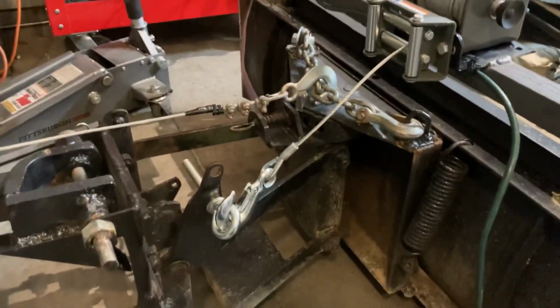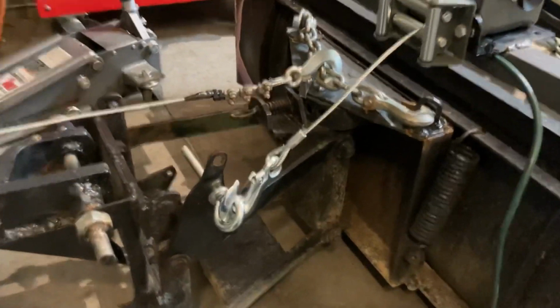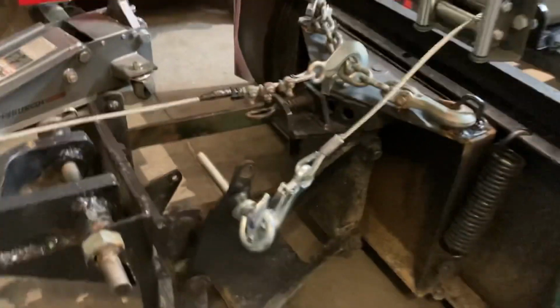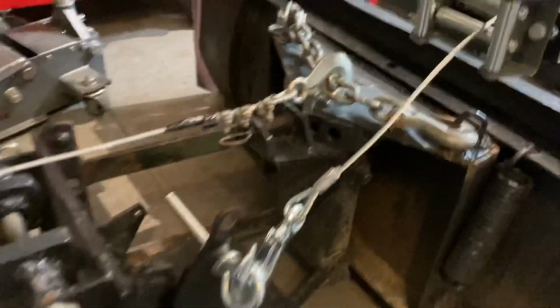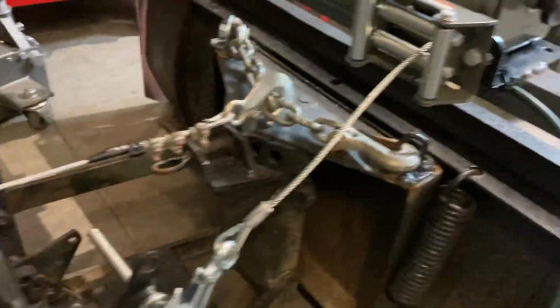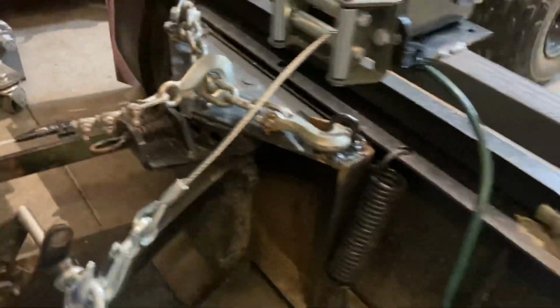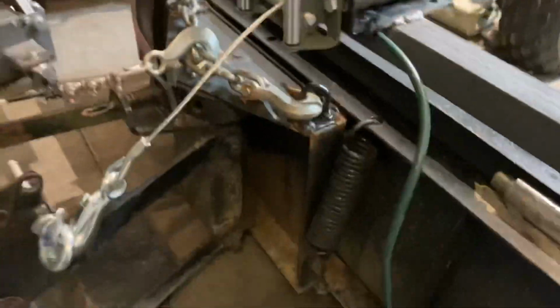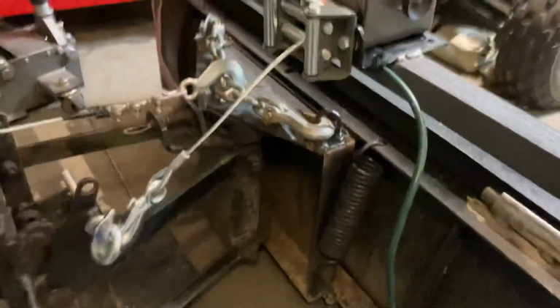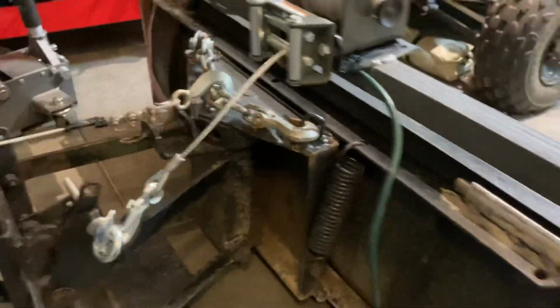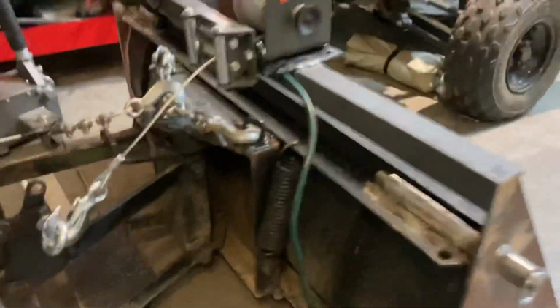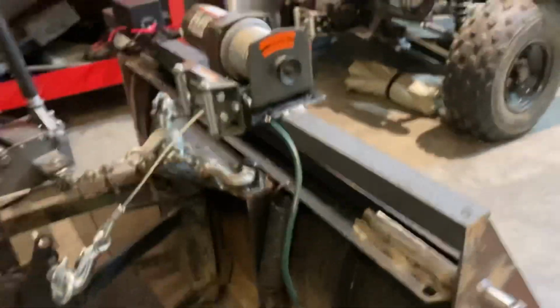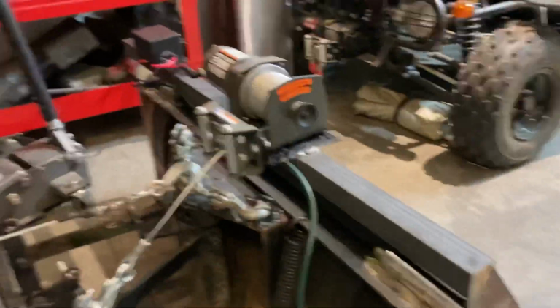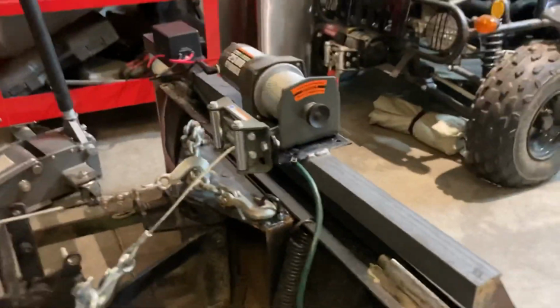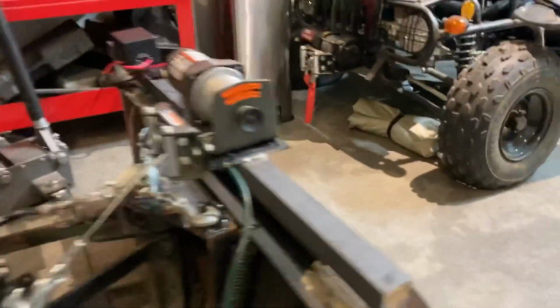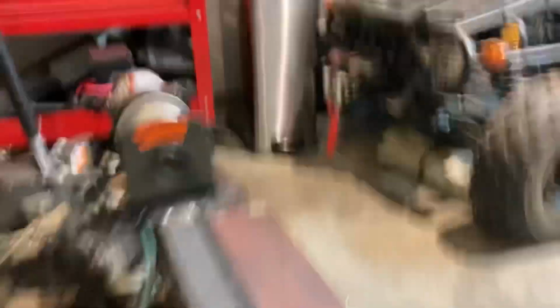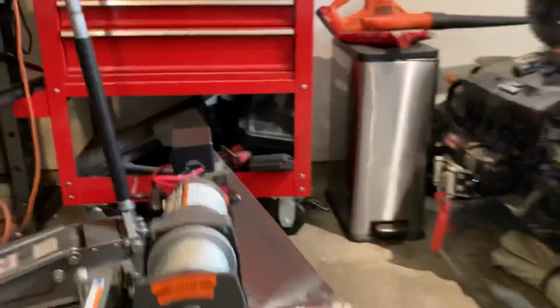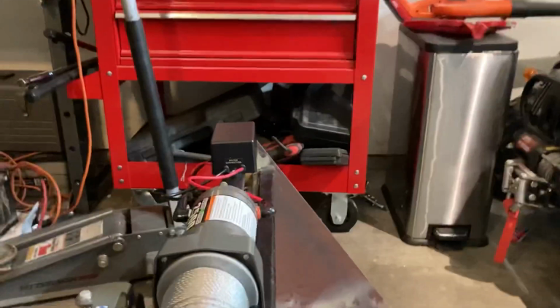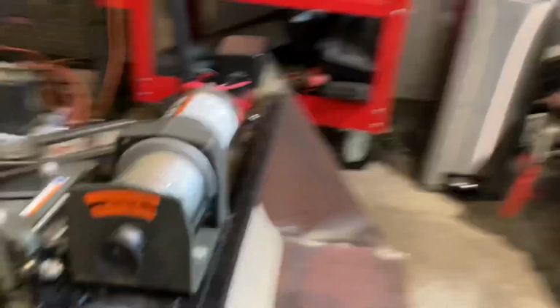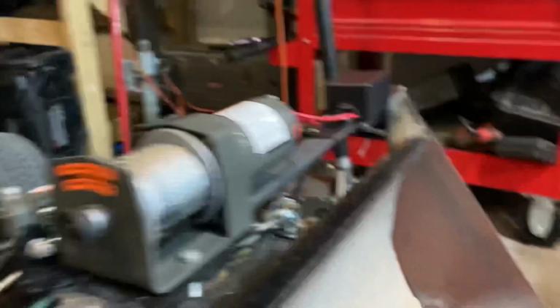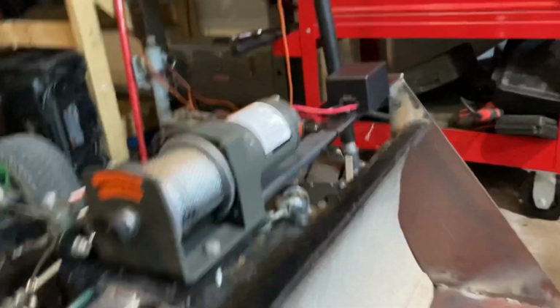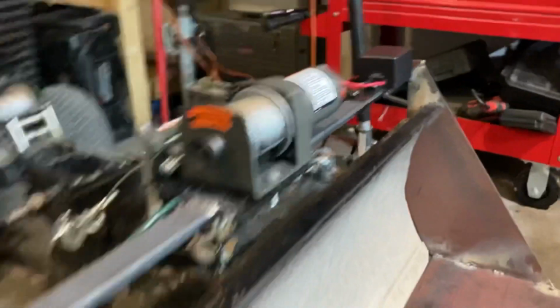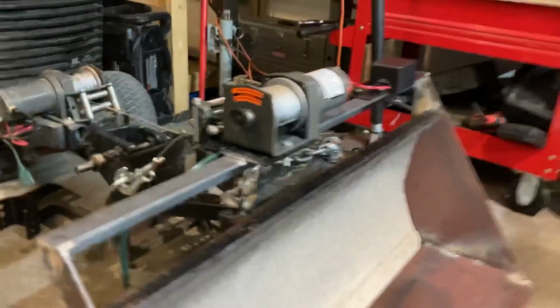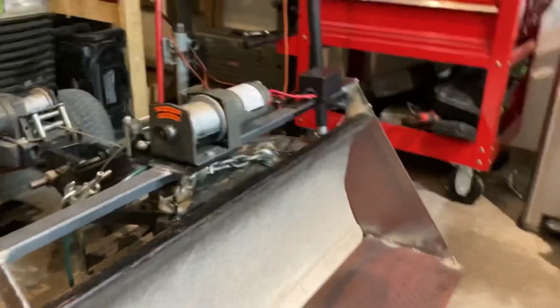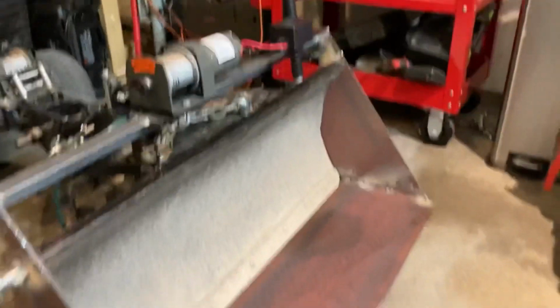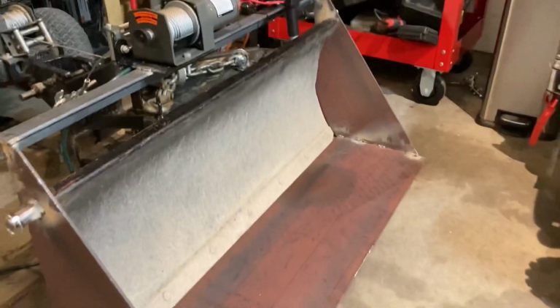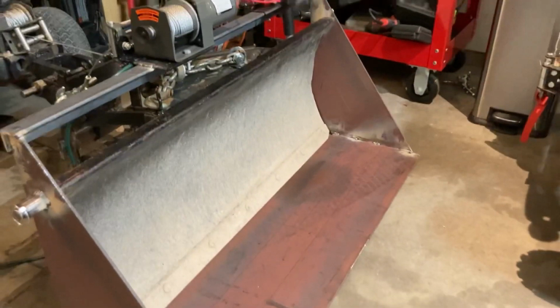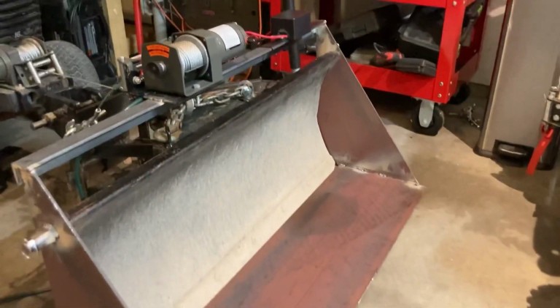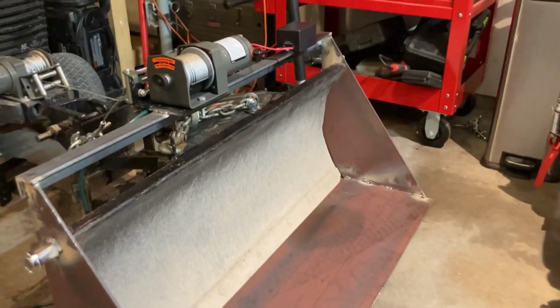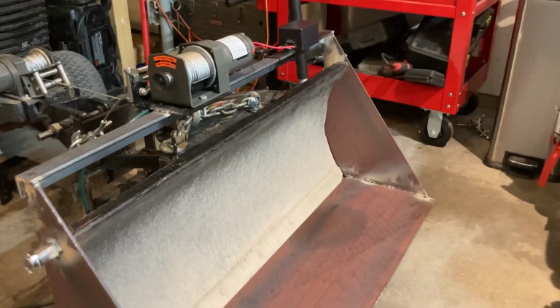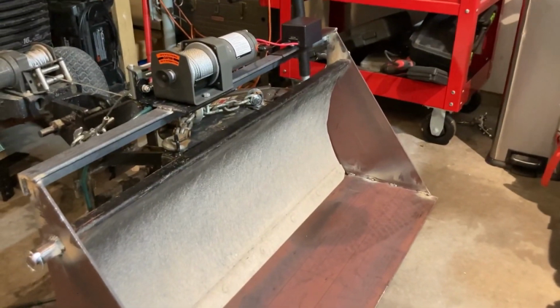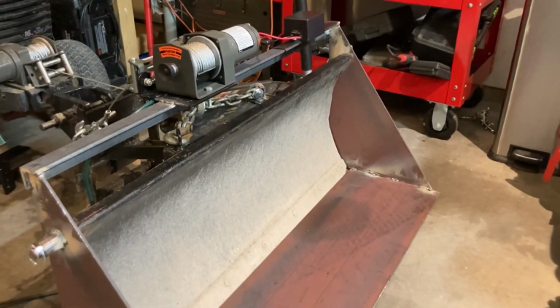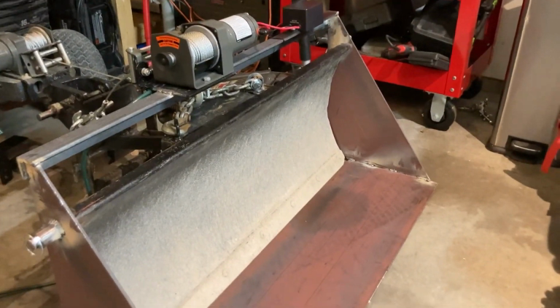Anyway, just kind of a quick overview. I hope to show some videos of it later actually functioning, after I get it painted and a few things buttoned up on it.